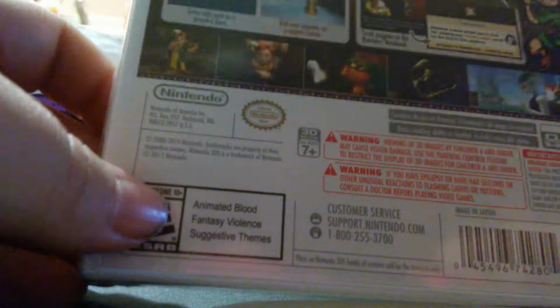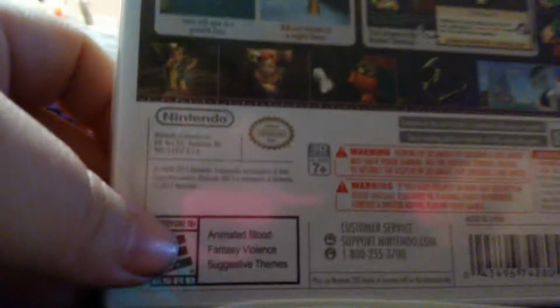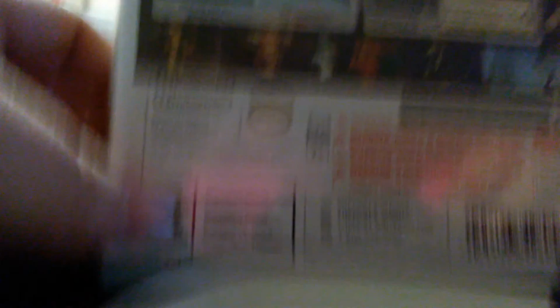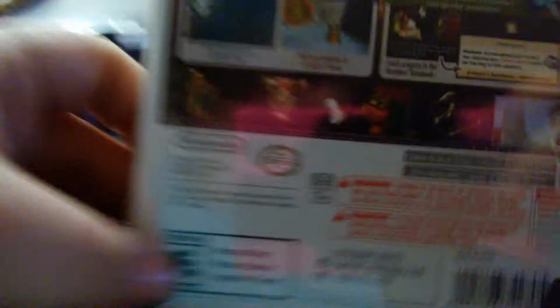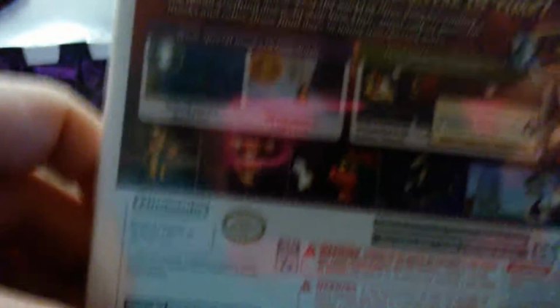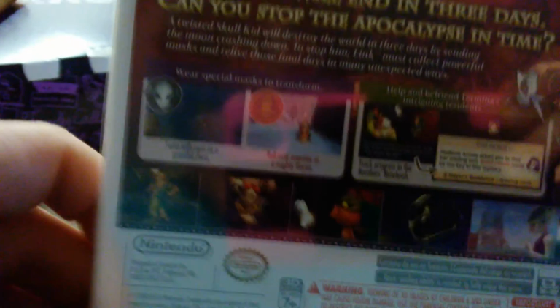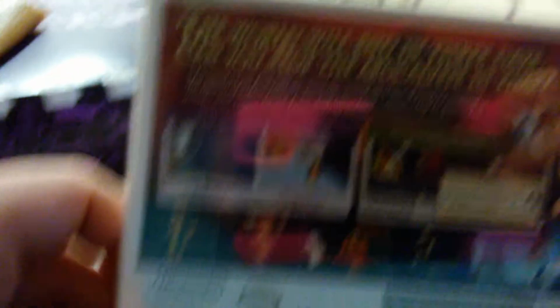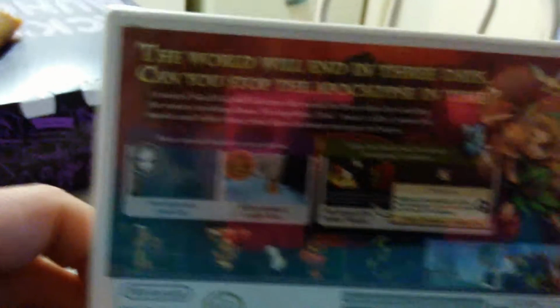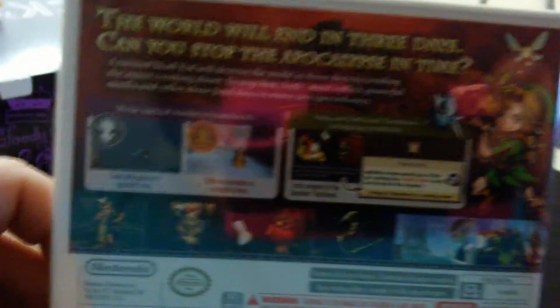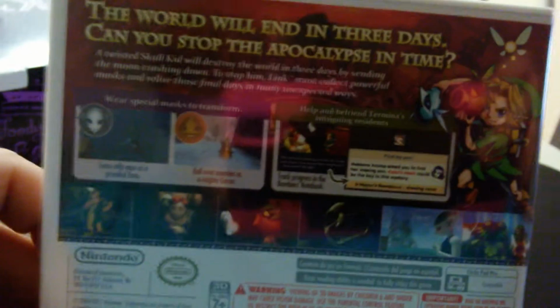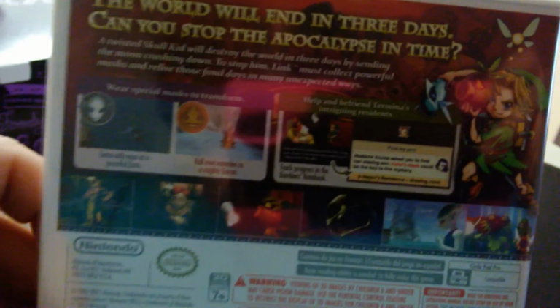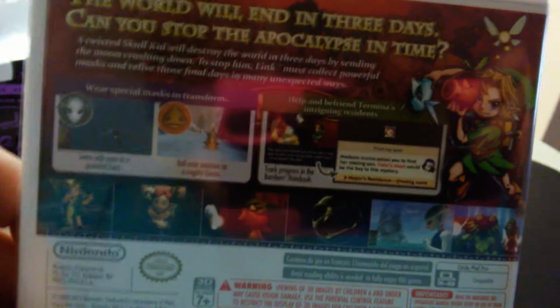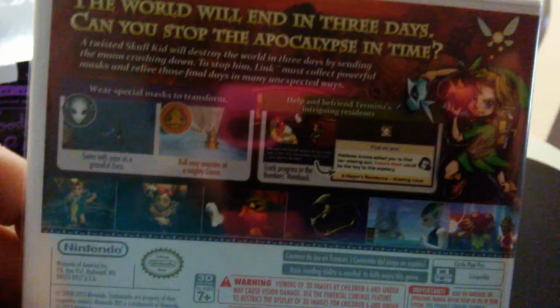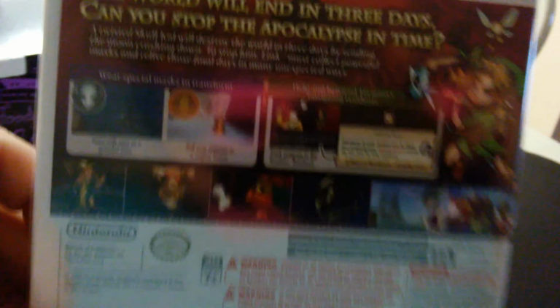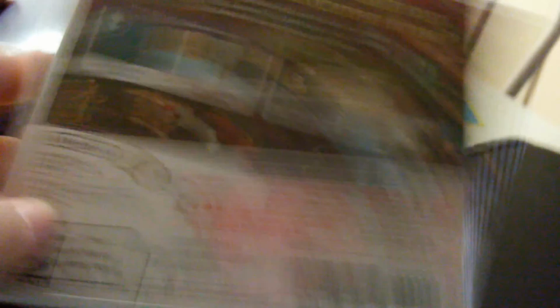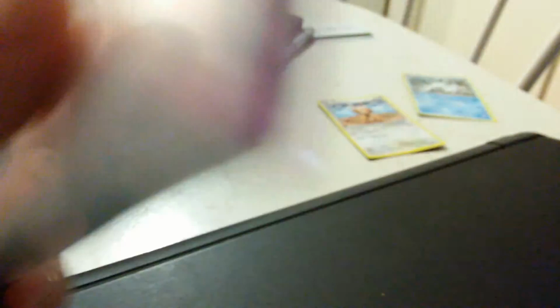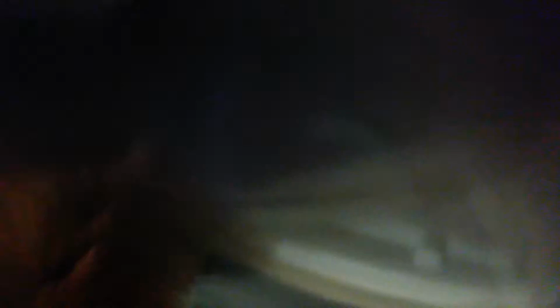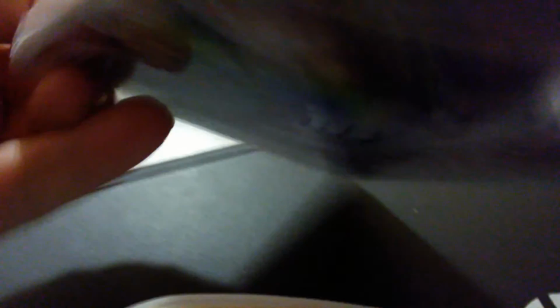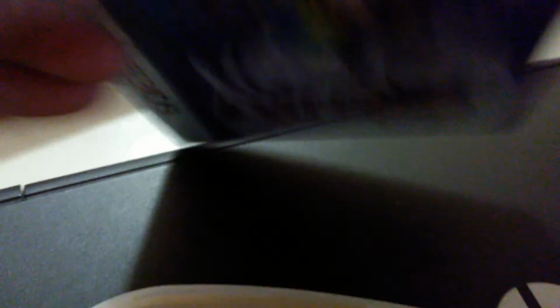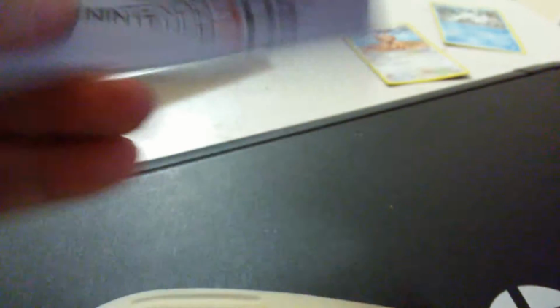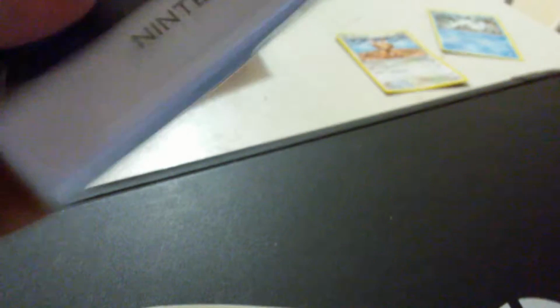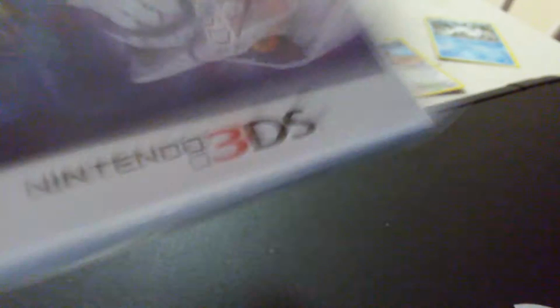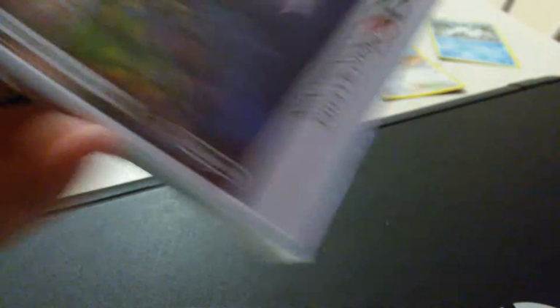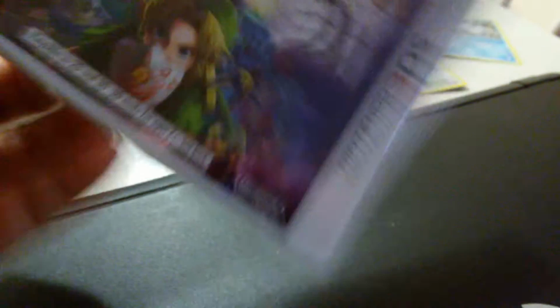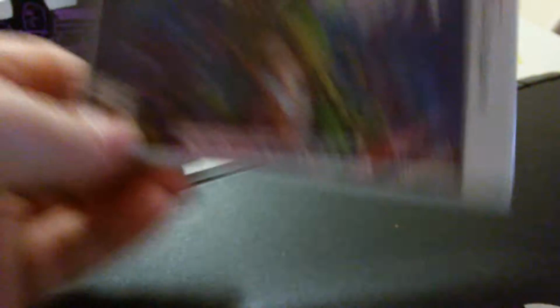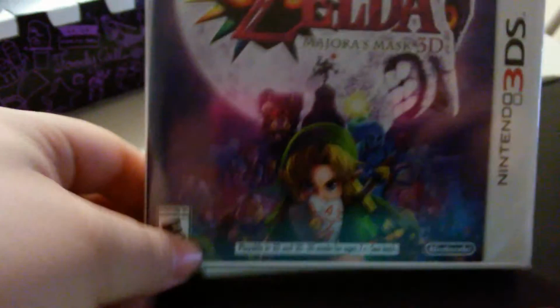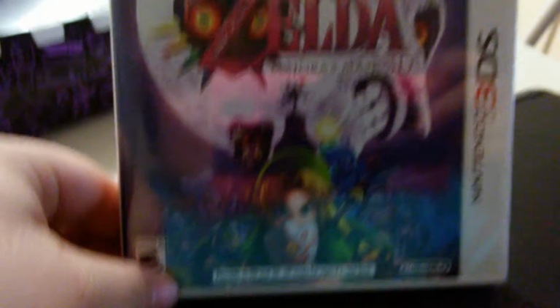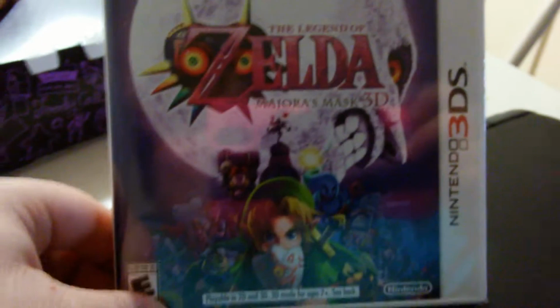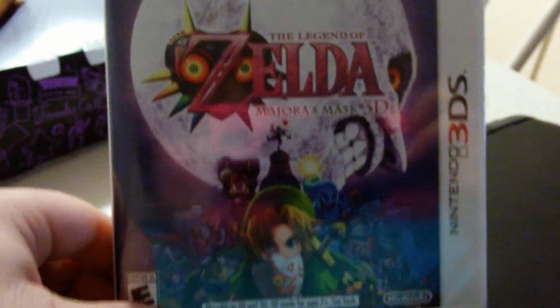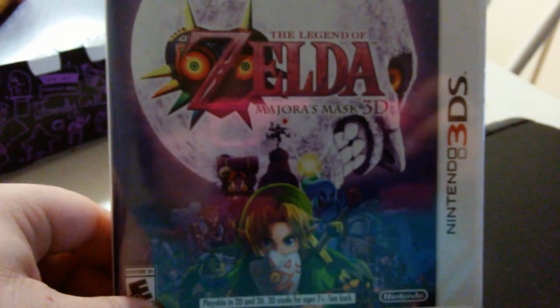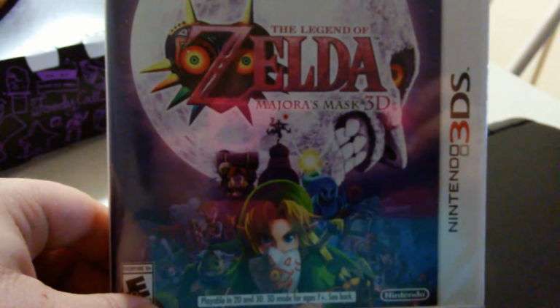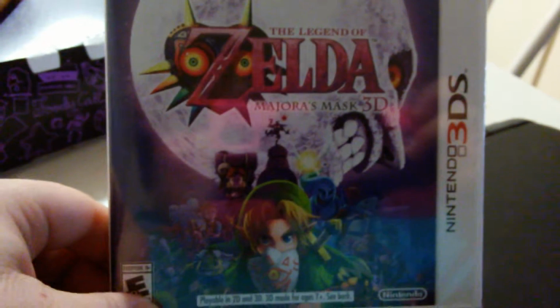But right now I'm just showing you the box and the front of the box. Just ignore the Pokemon cards. I'm trying to hold this and record at the same time. It's the front of the box with that creepy ass moon.